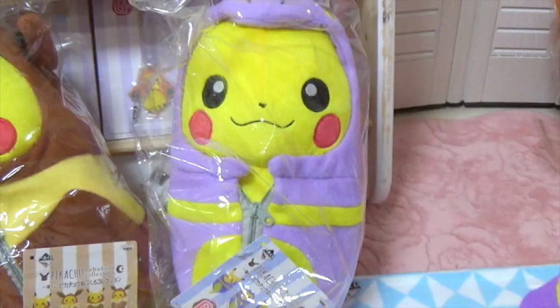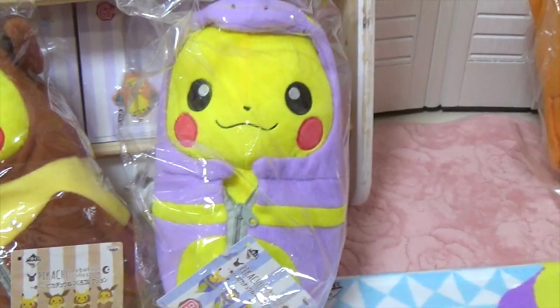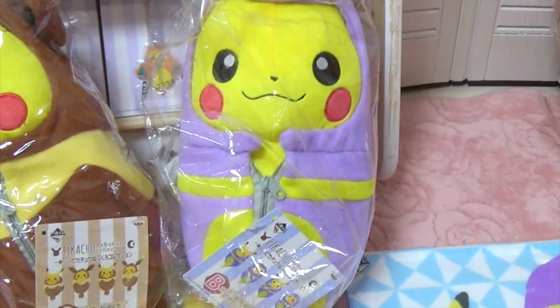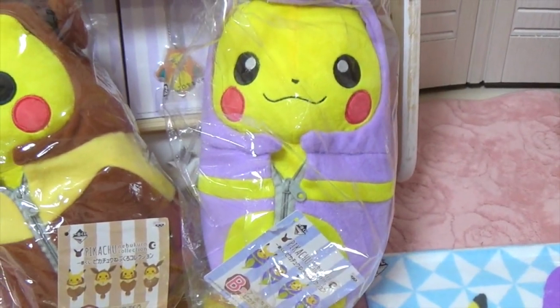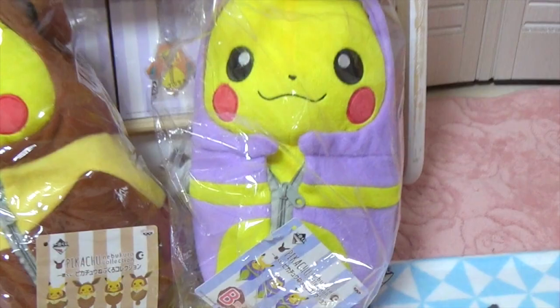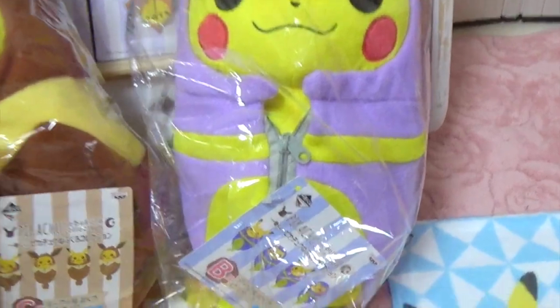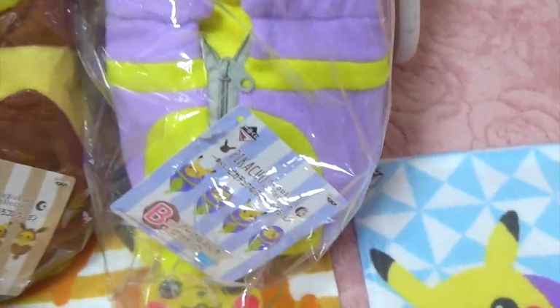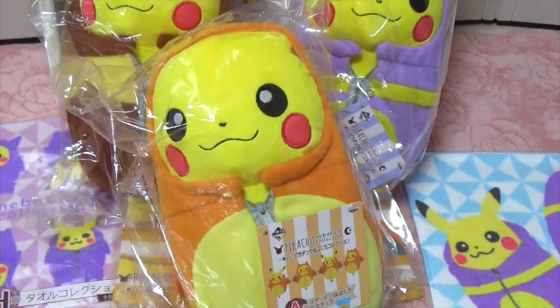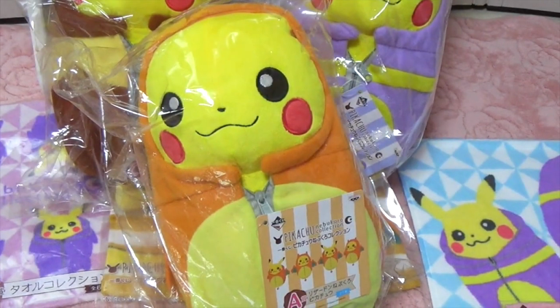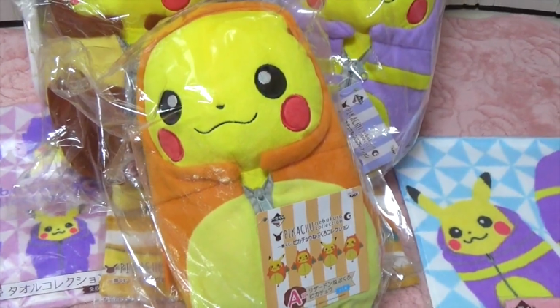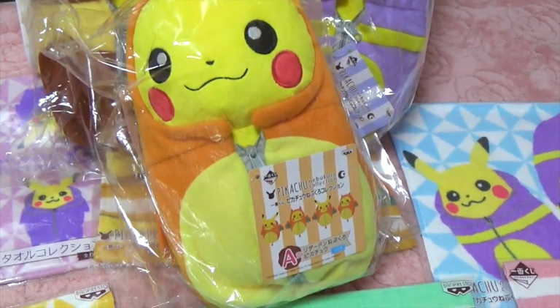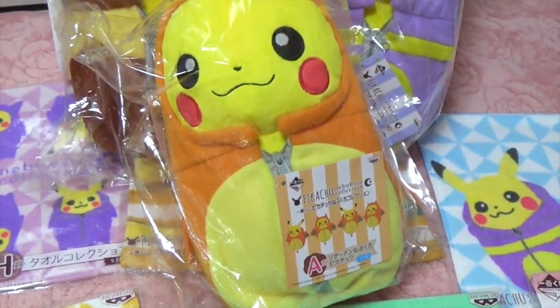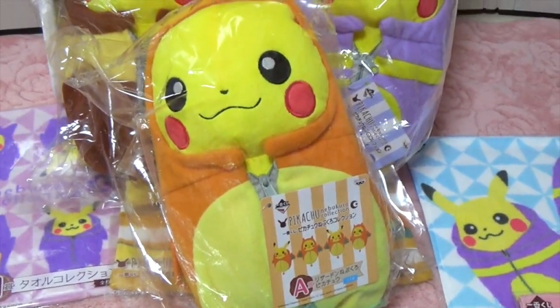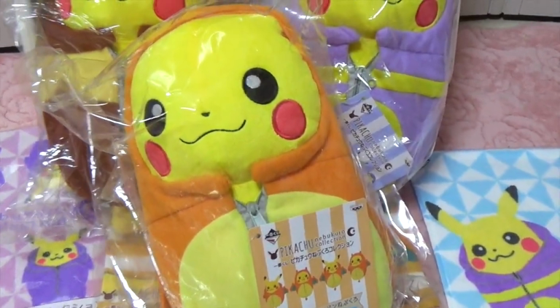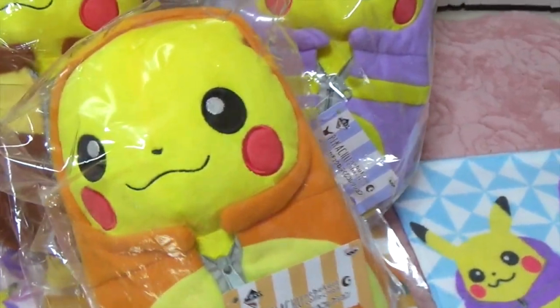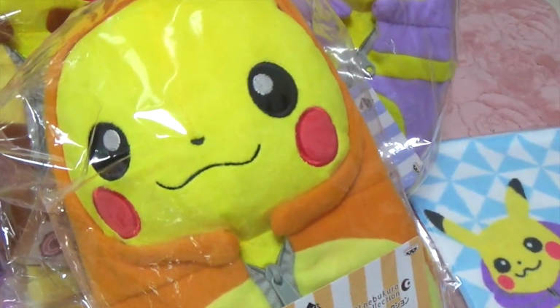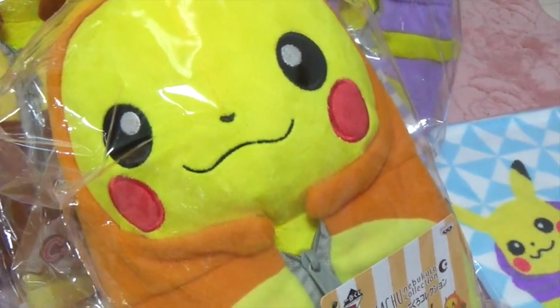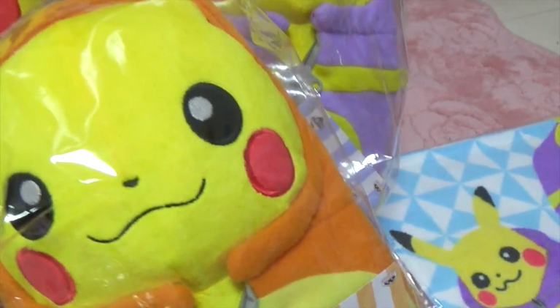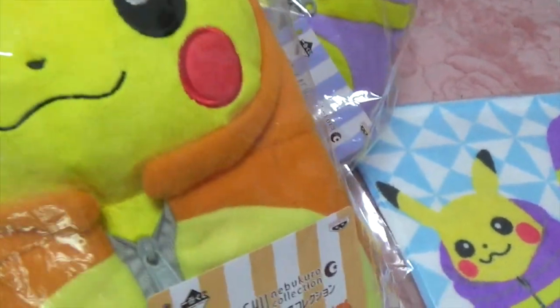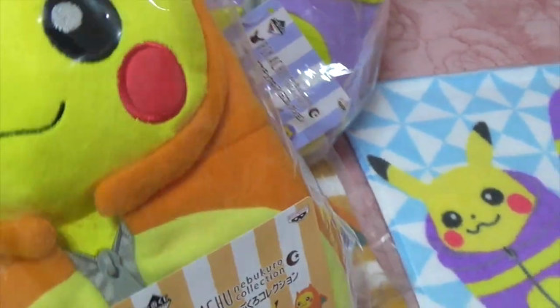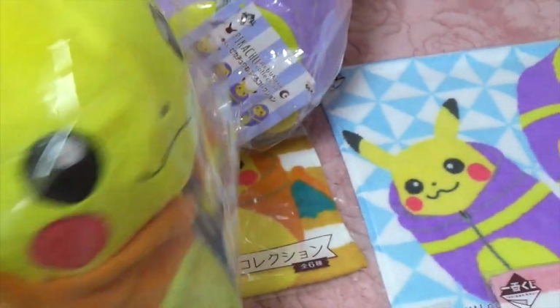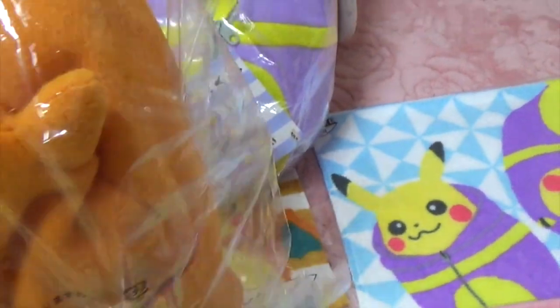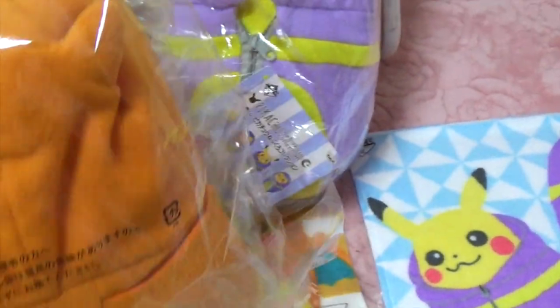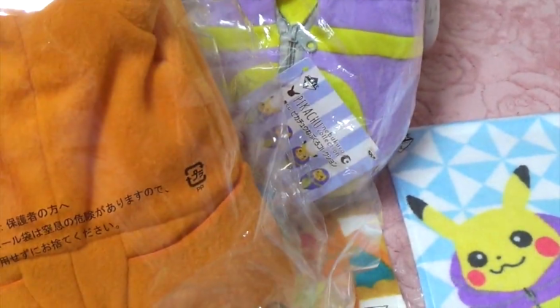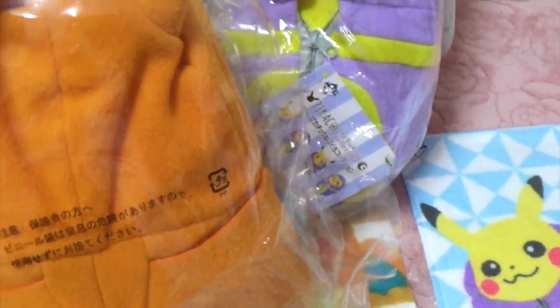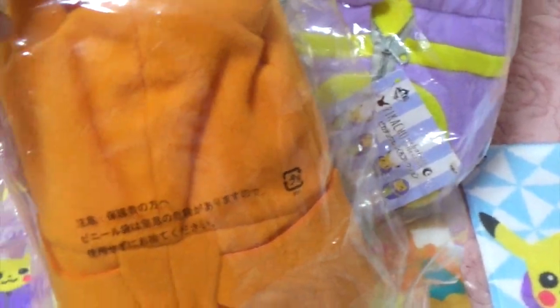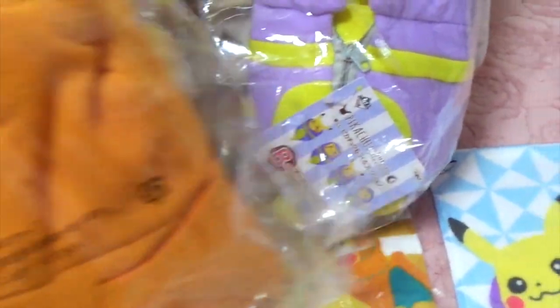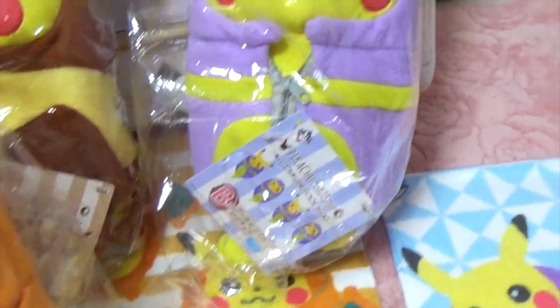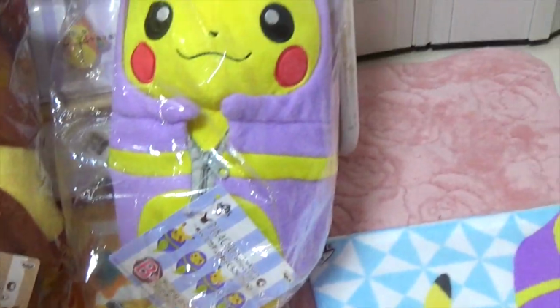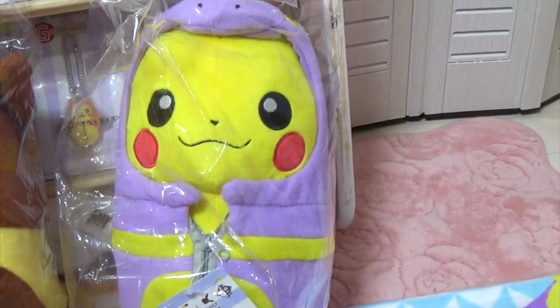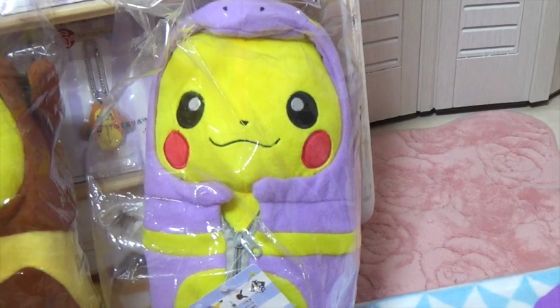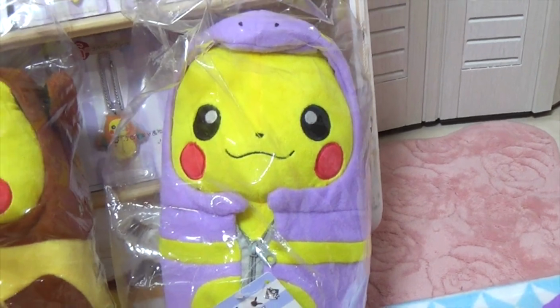And this is prize B. And this is prize A — look at the Pikachu. Charizard Pikachu. Eevee Pikachu Pikachu. It's cute too.